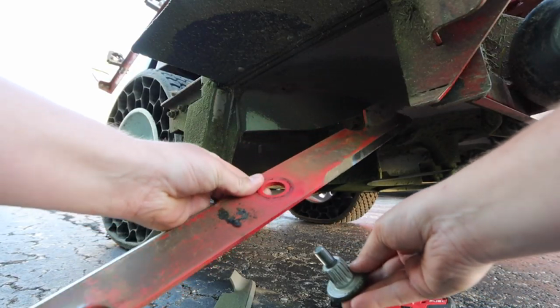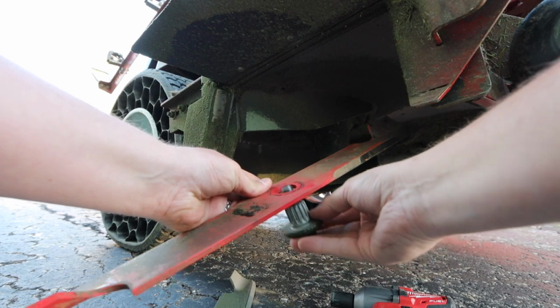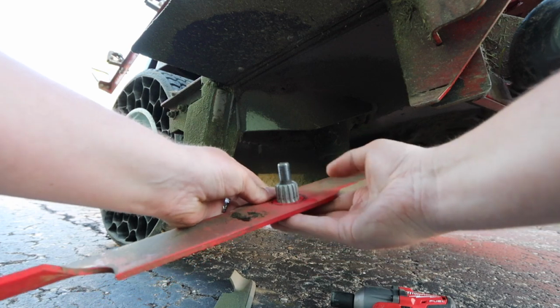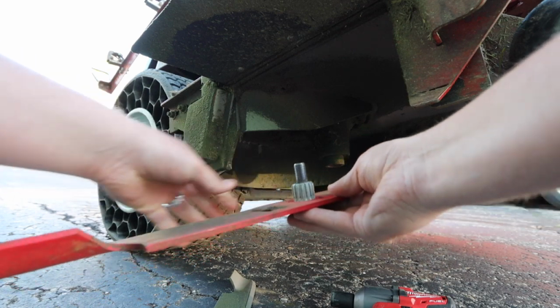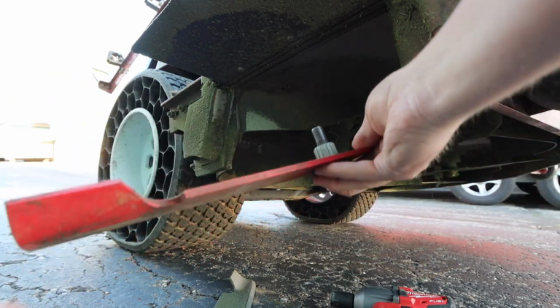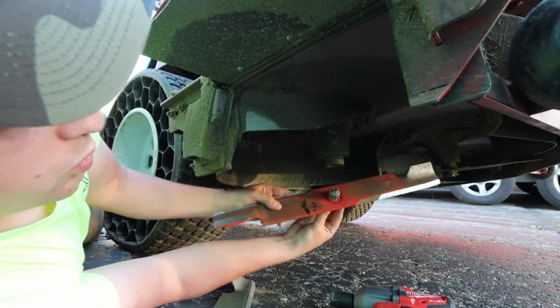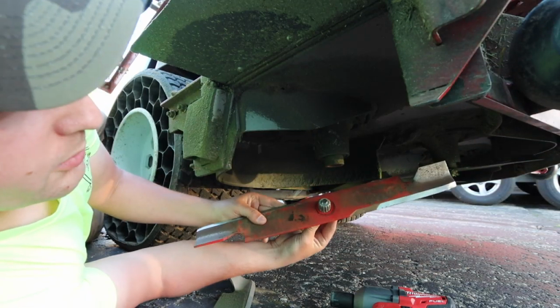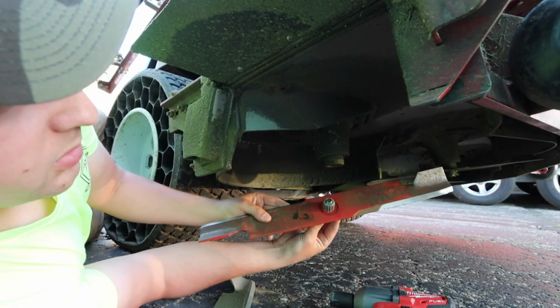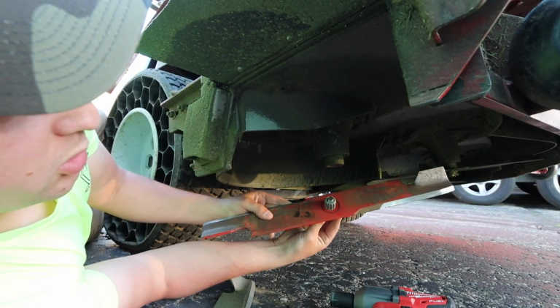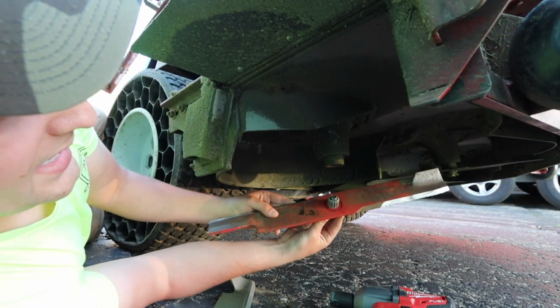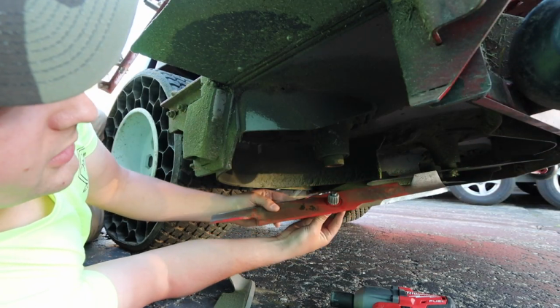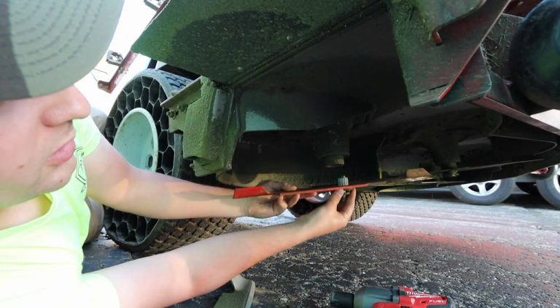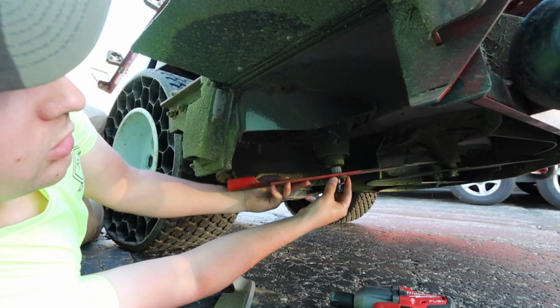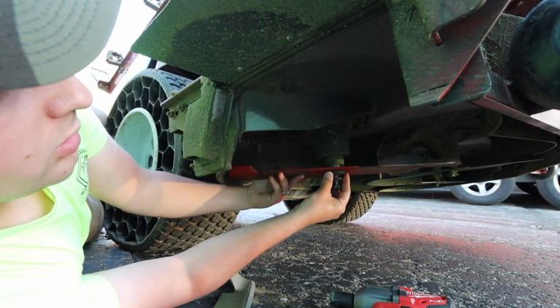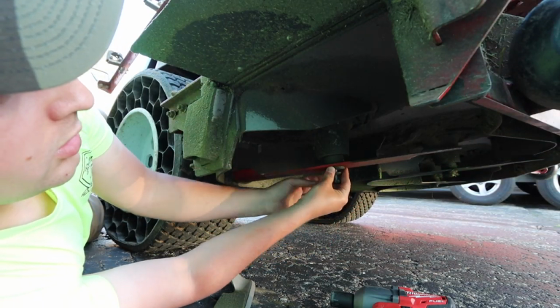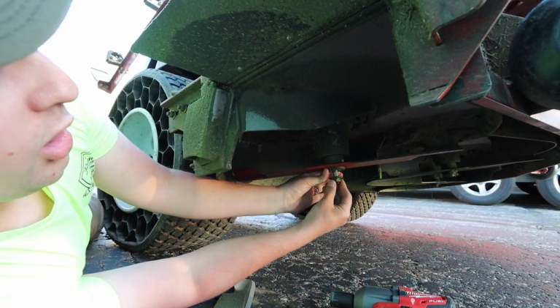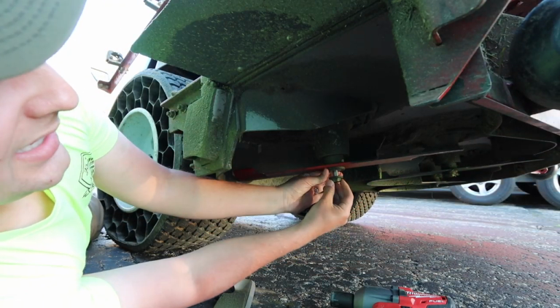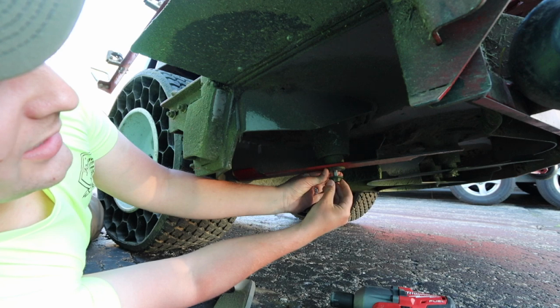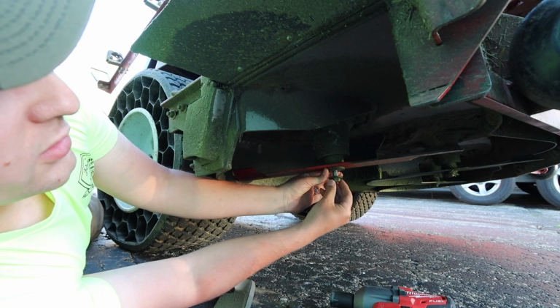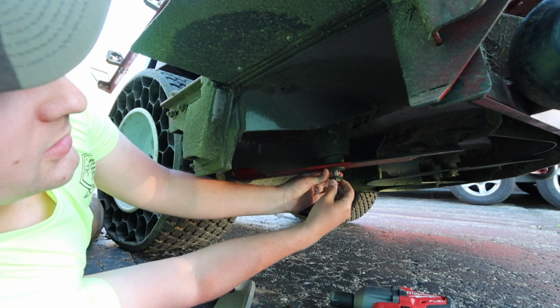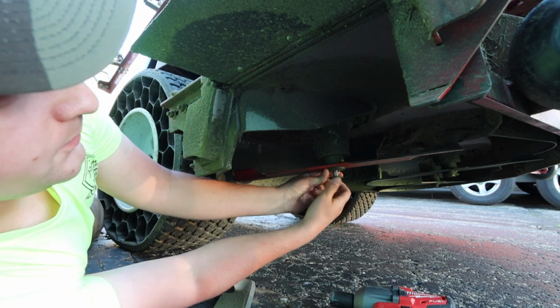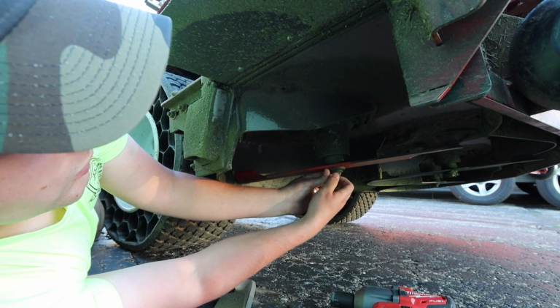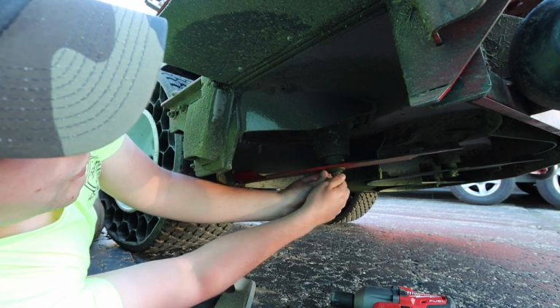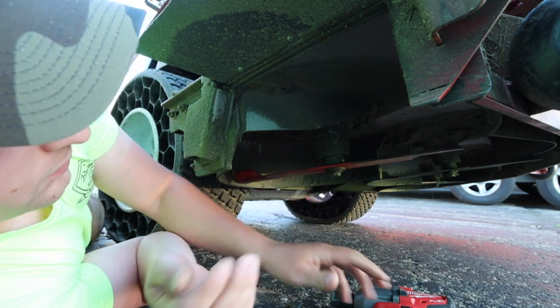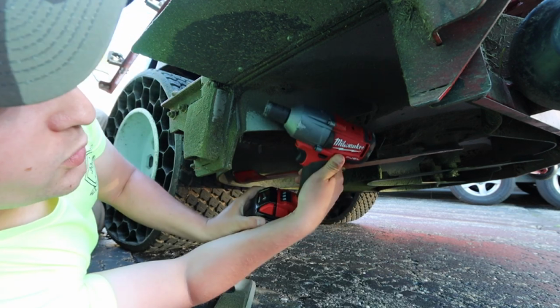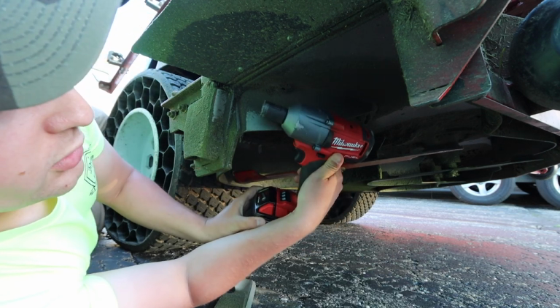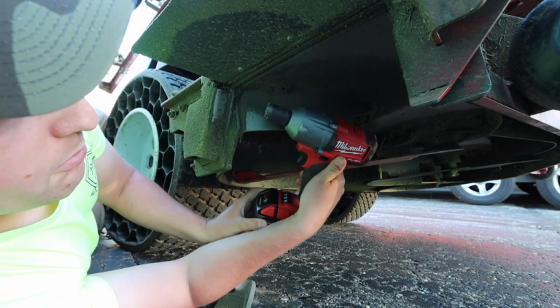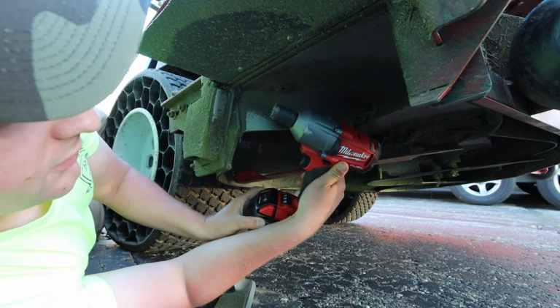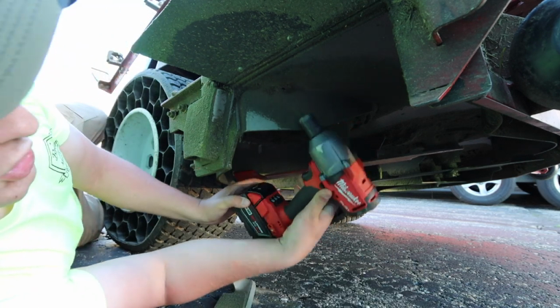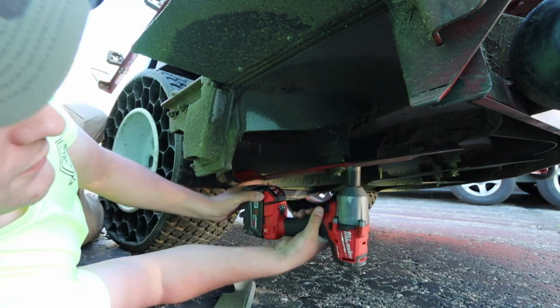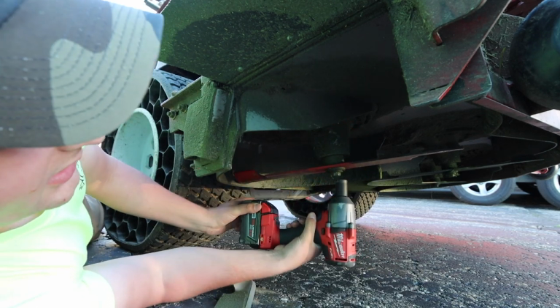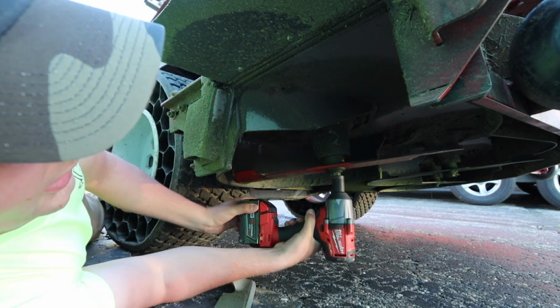We're going to change out the blade bolt, put the new blade in, and put the blade bolt back into the spindle. Always hand tighten it first. If you want to use an impact to finish it off, you can, and you're good to go.